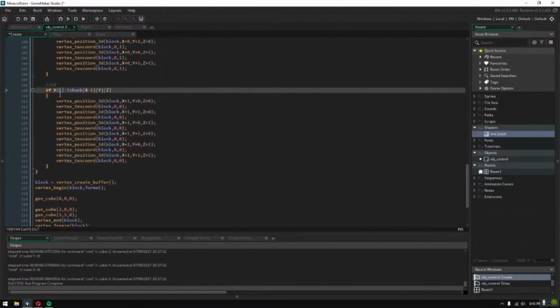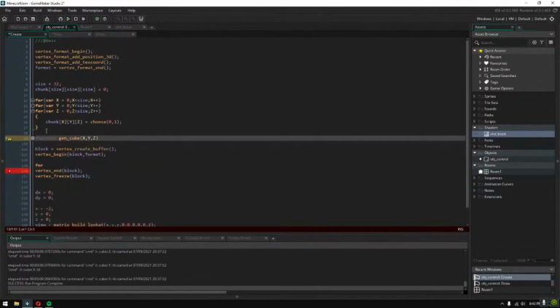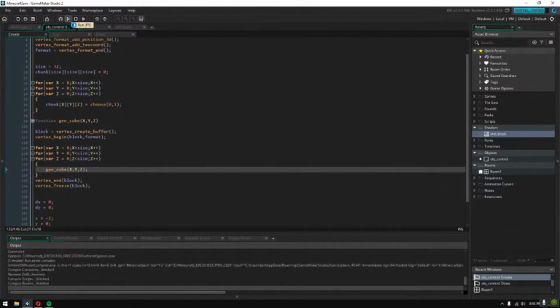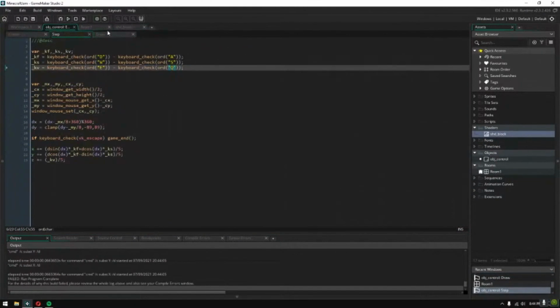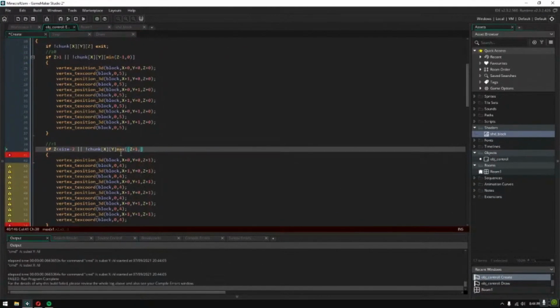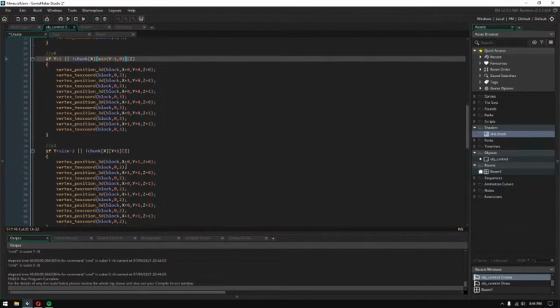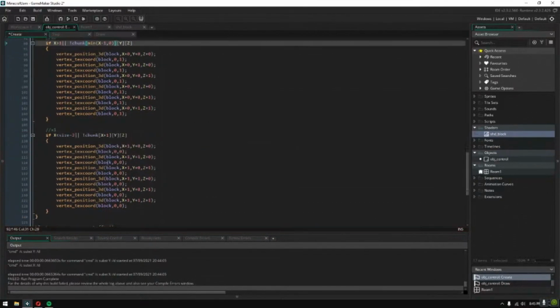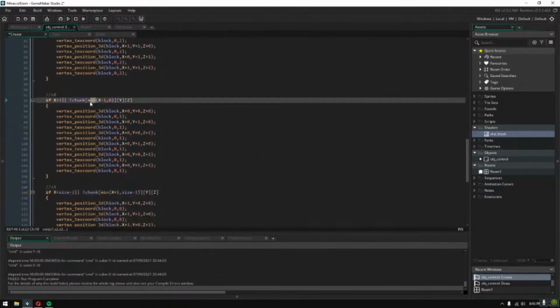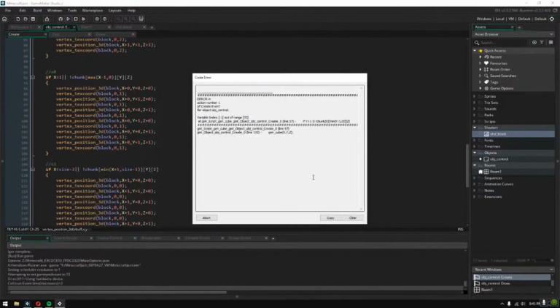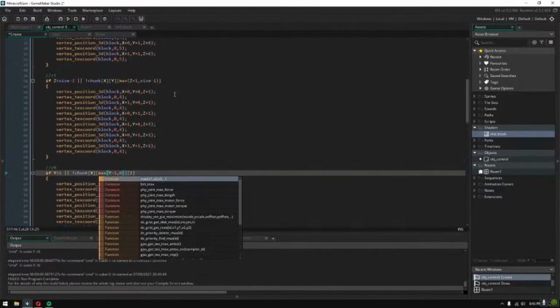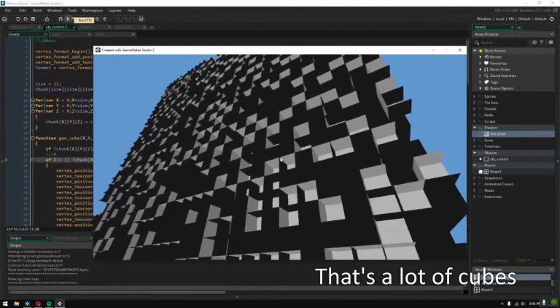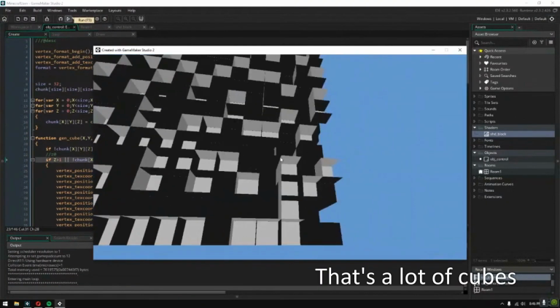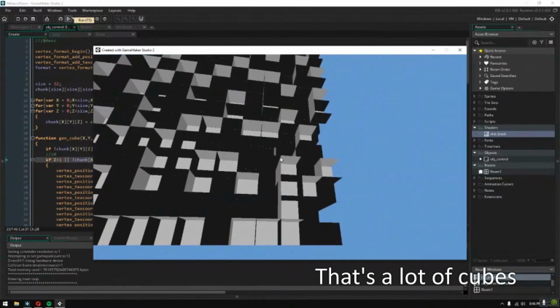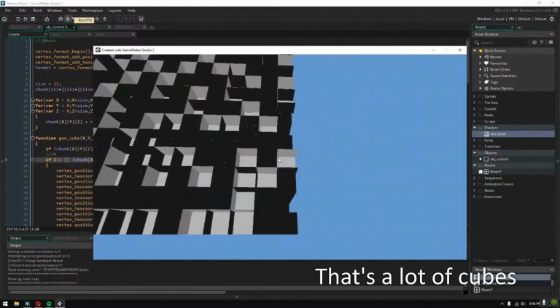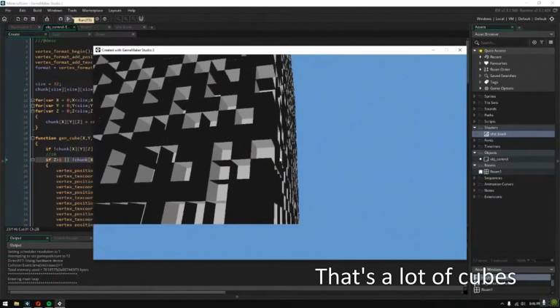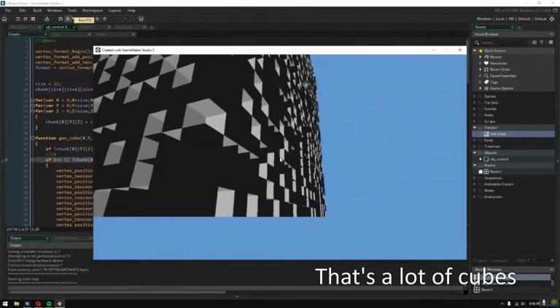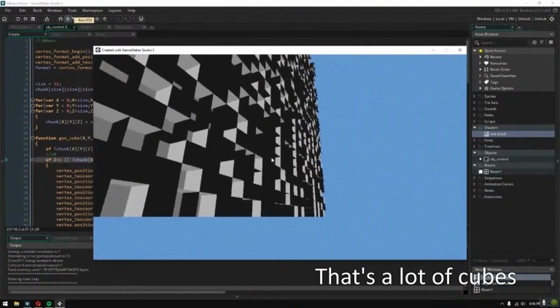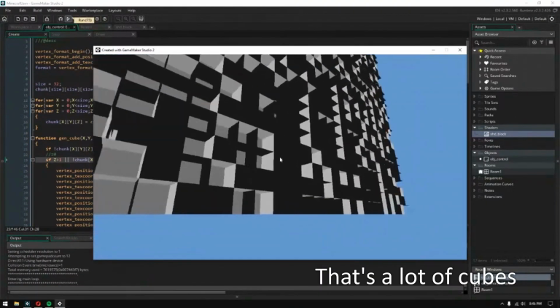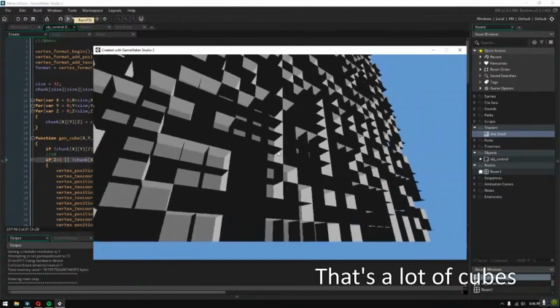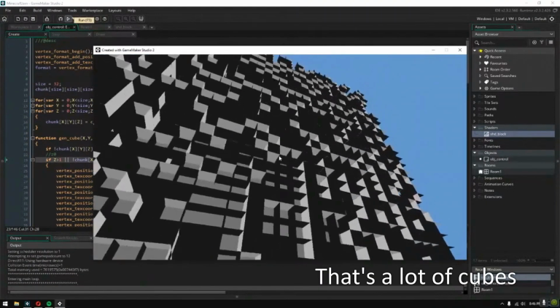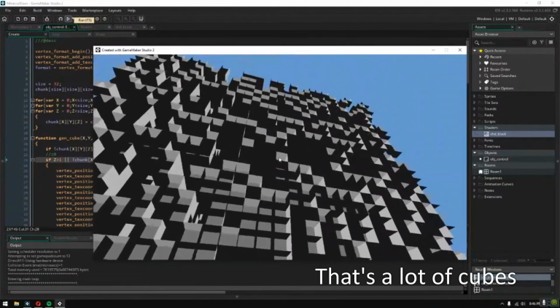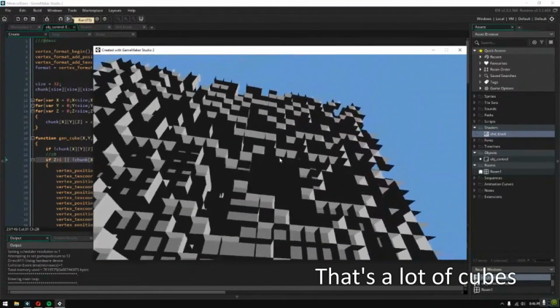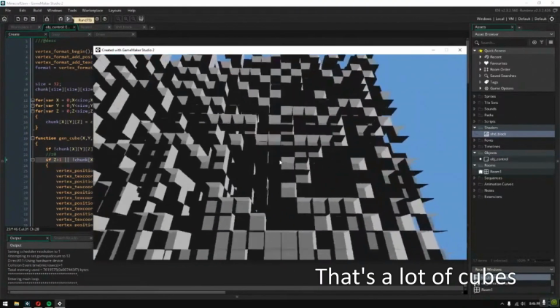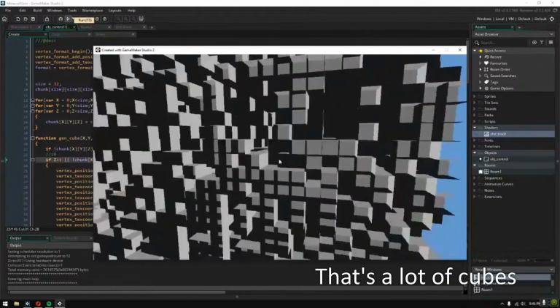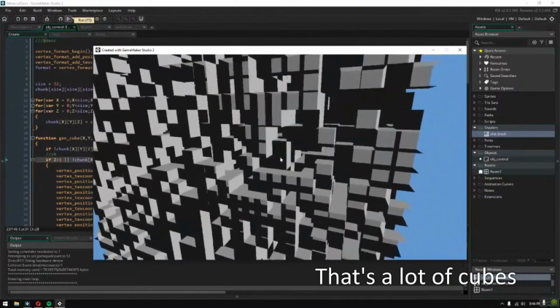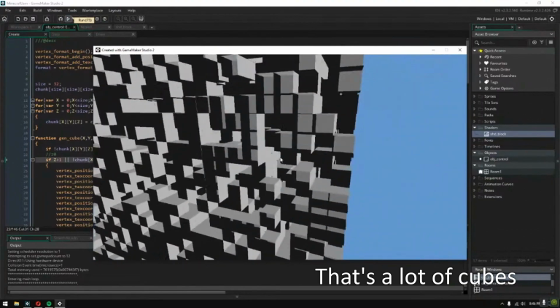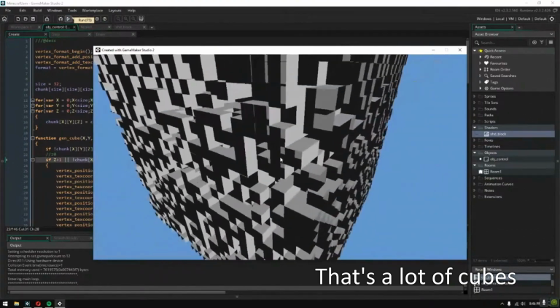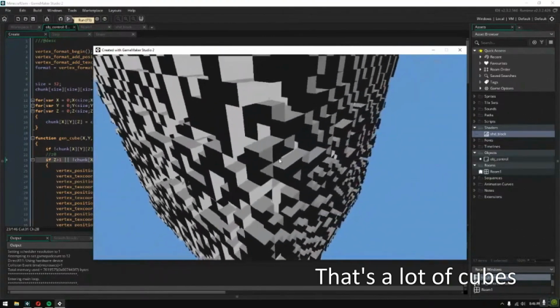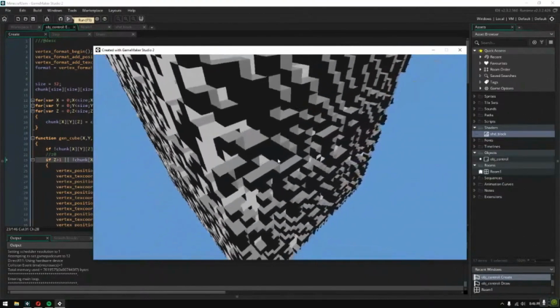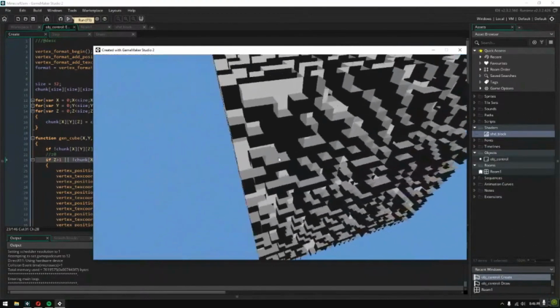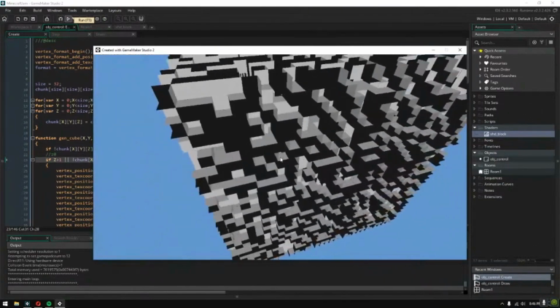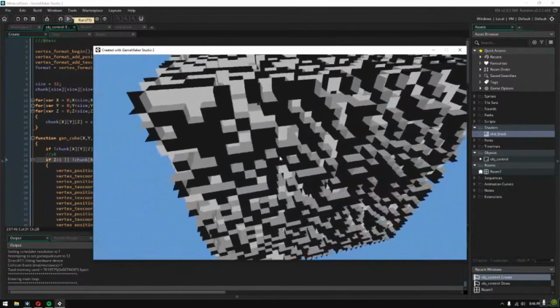Now we can handle a bunch of cubes. The edges still need work, but the interior is finished.